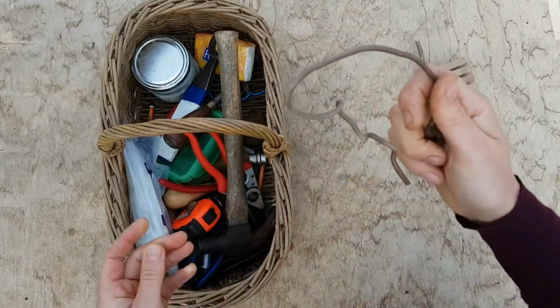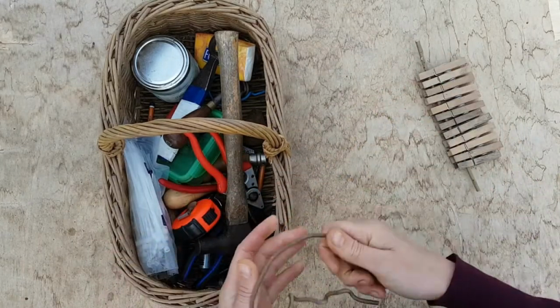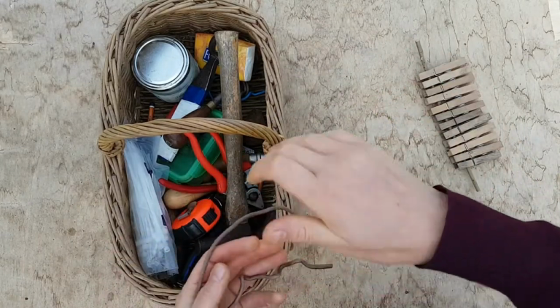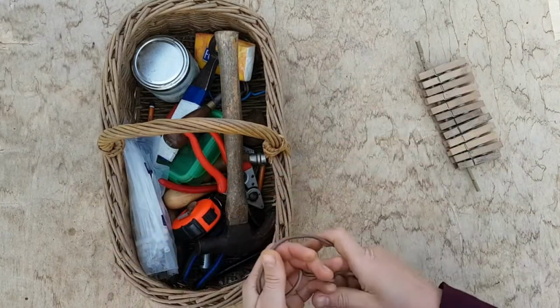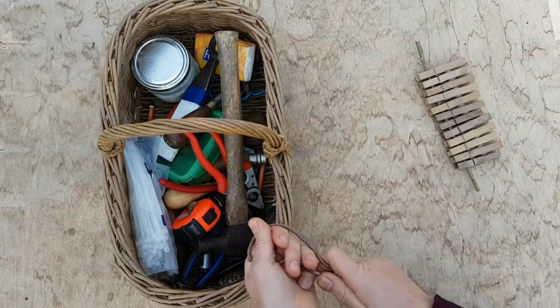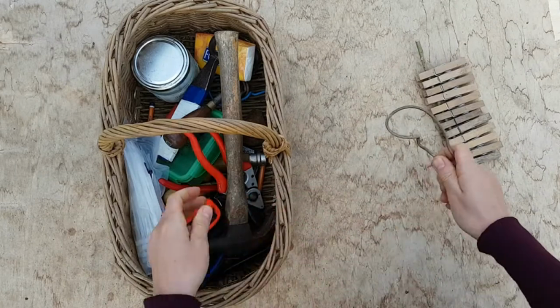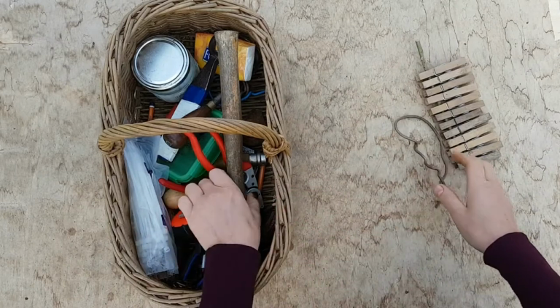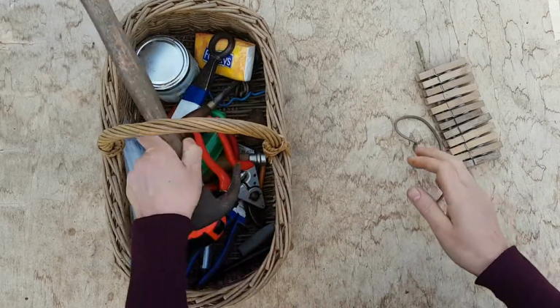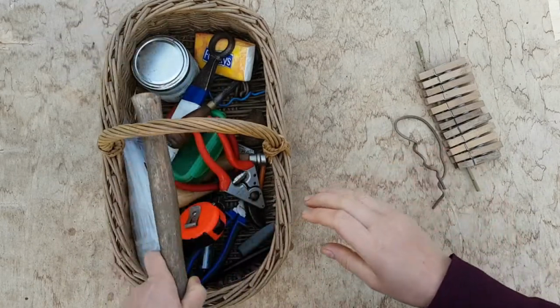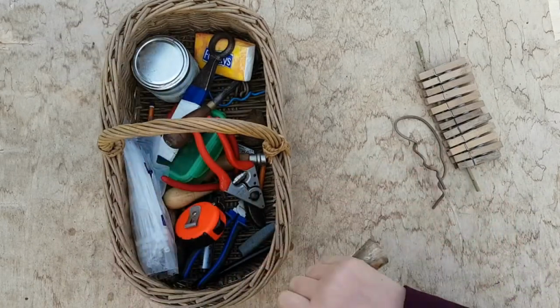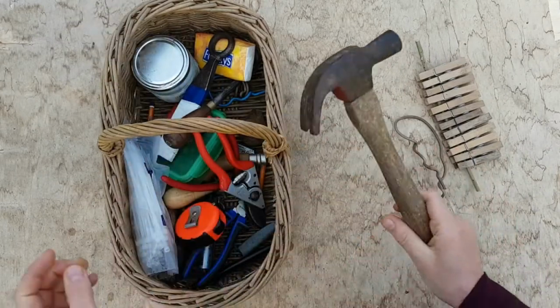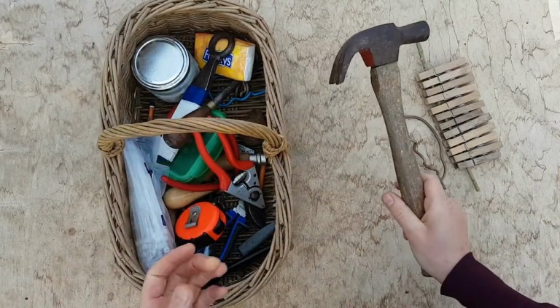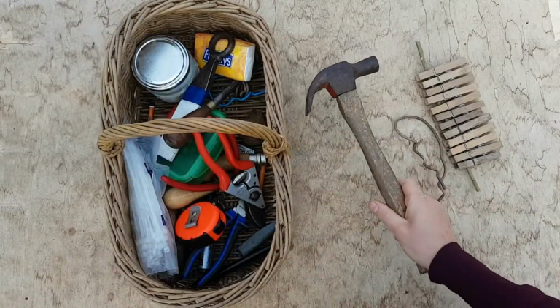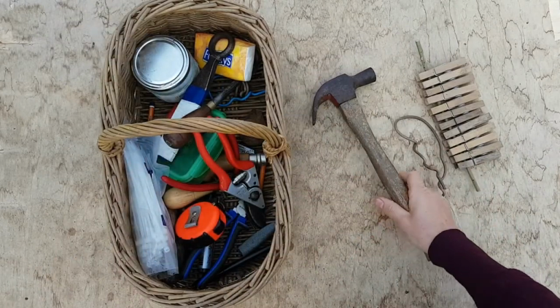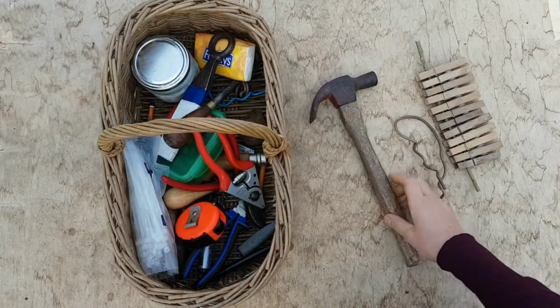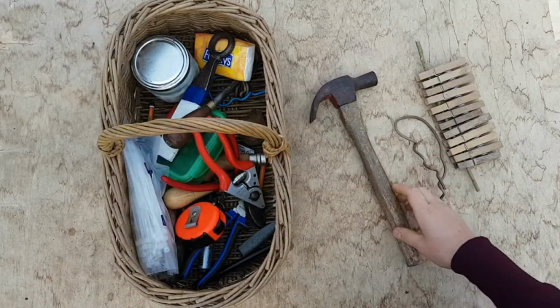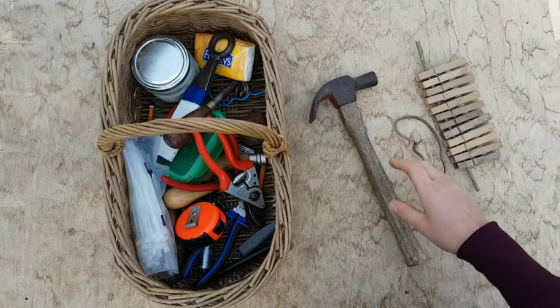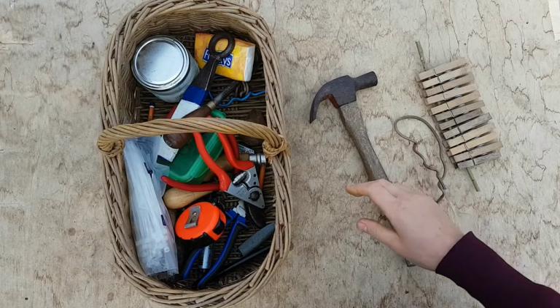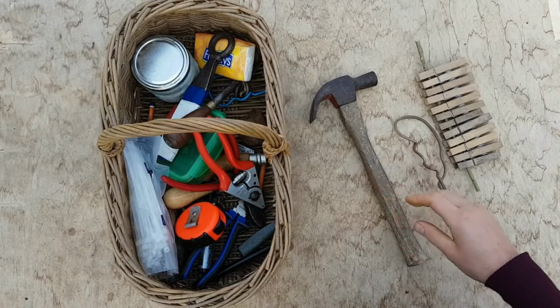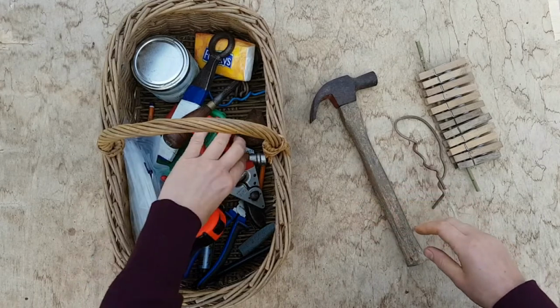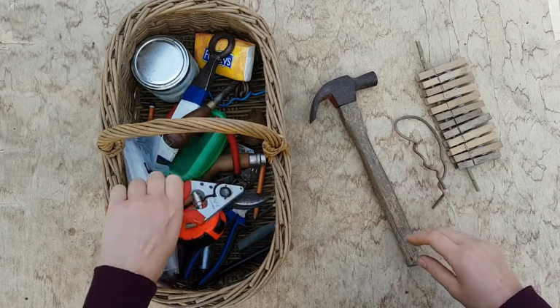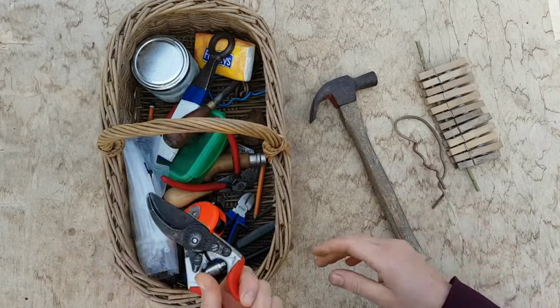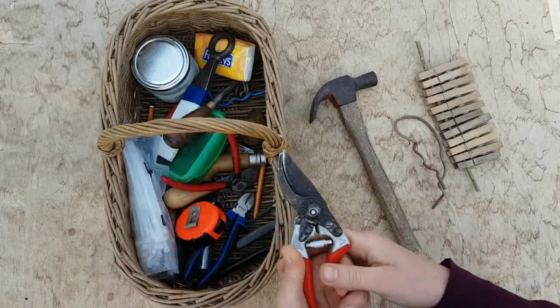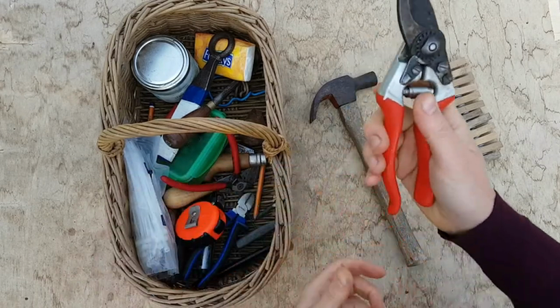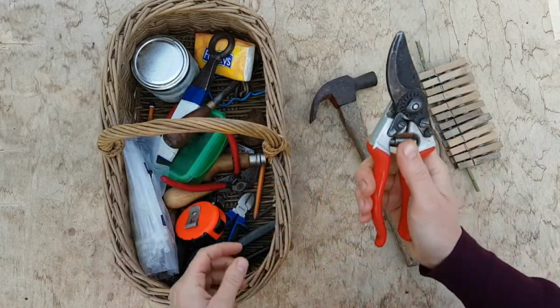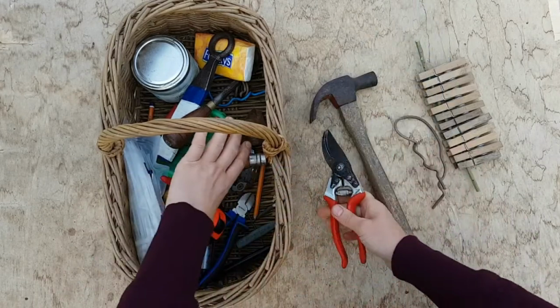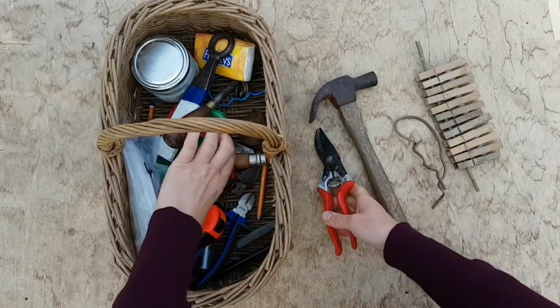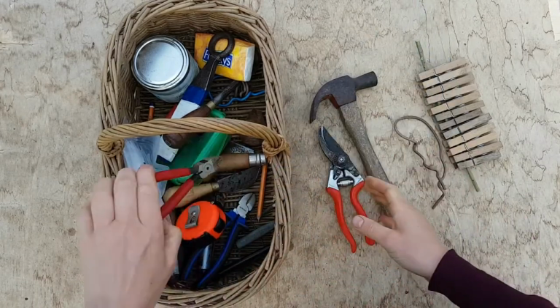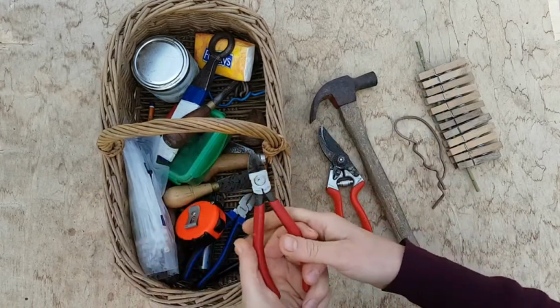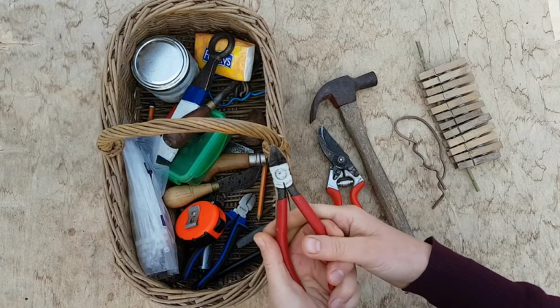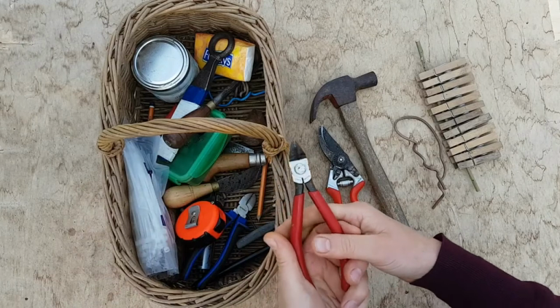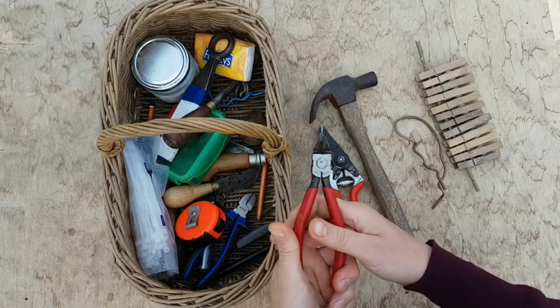Wire for tying my uprights together. I have a hammer in here for square work mostly. My trusty secateurs and little snips.